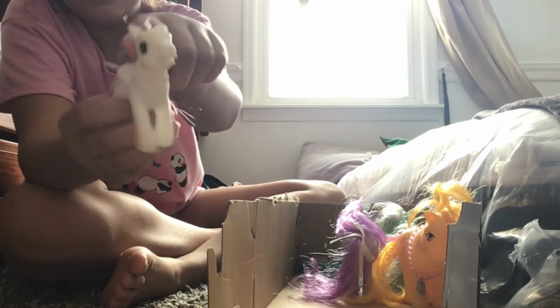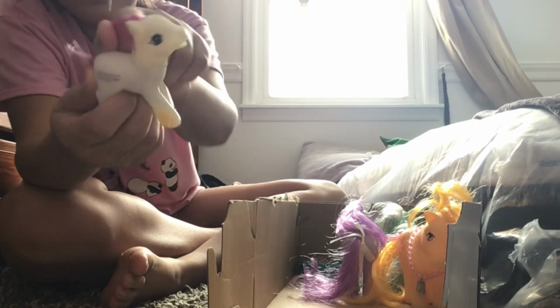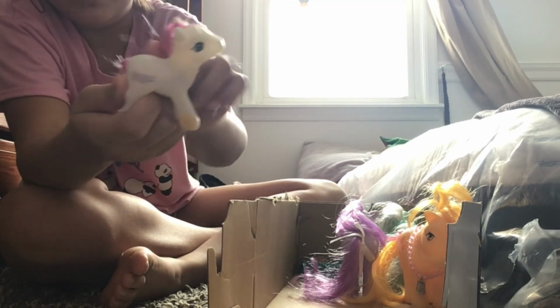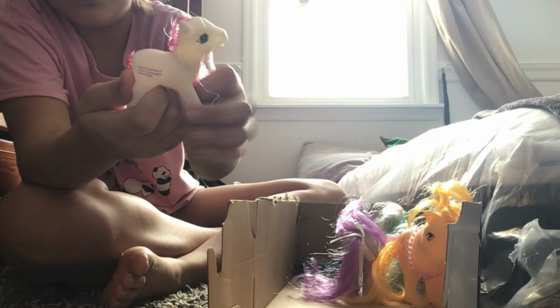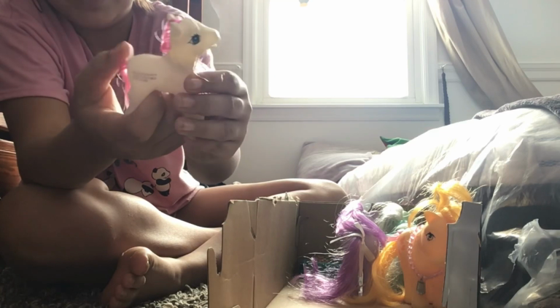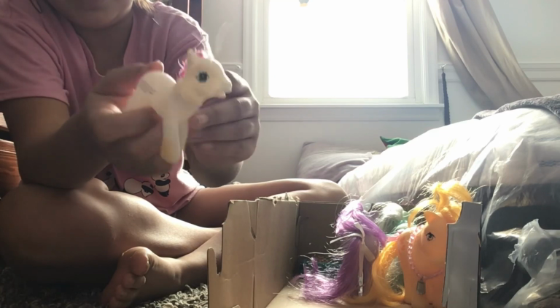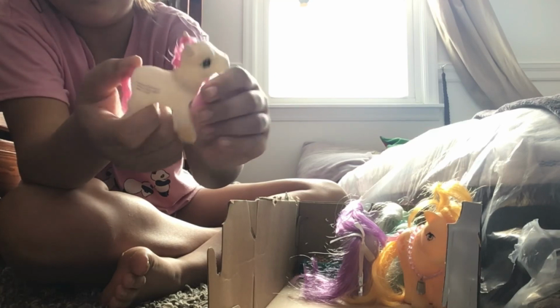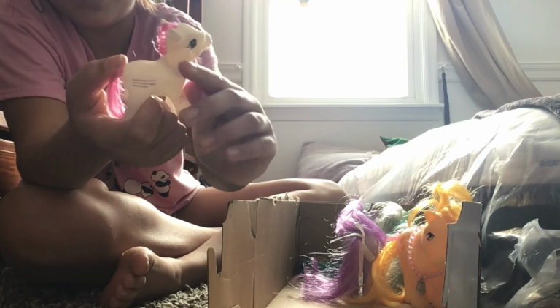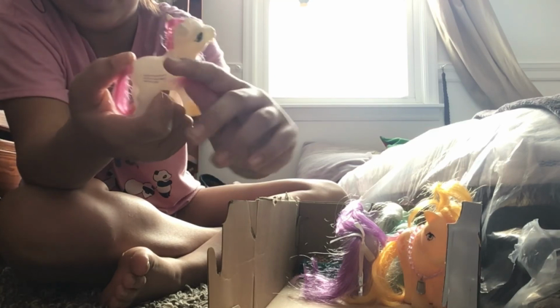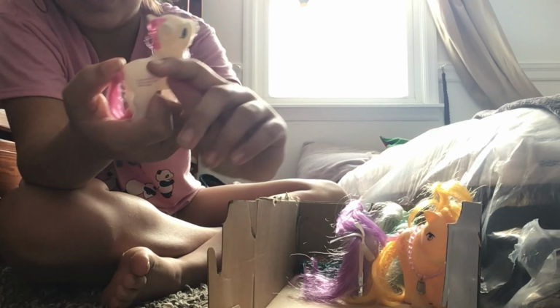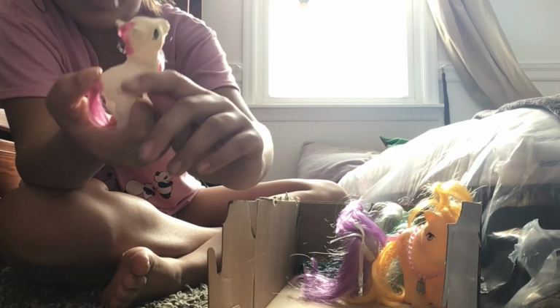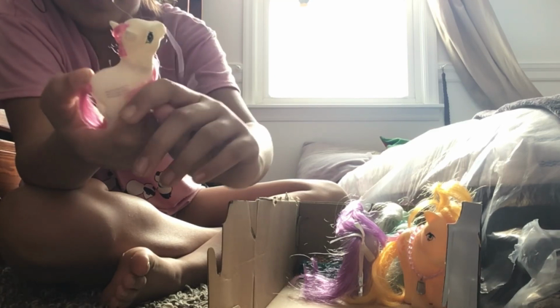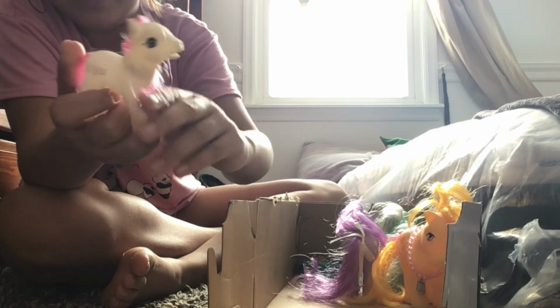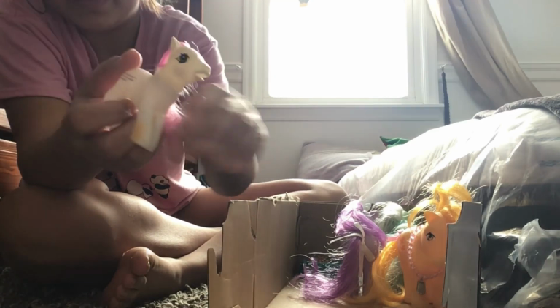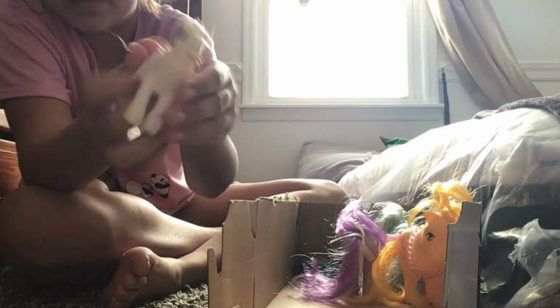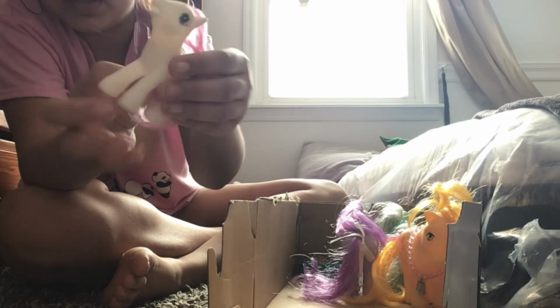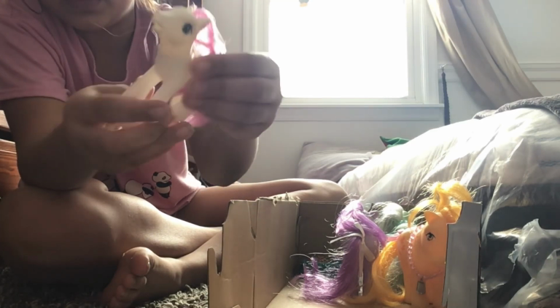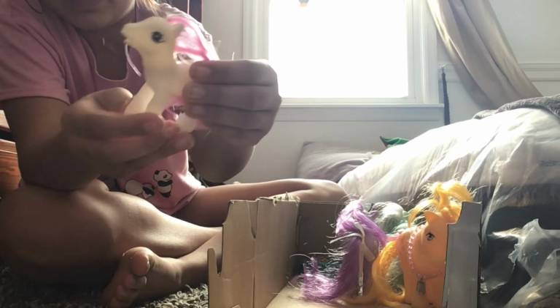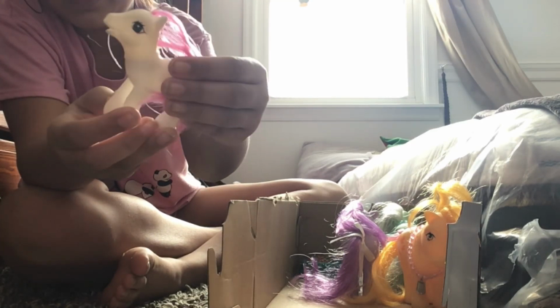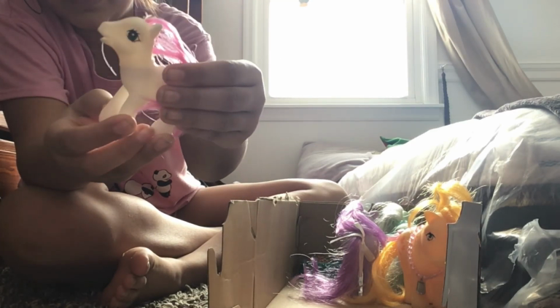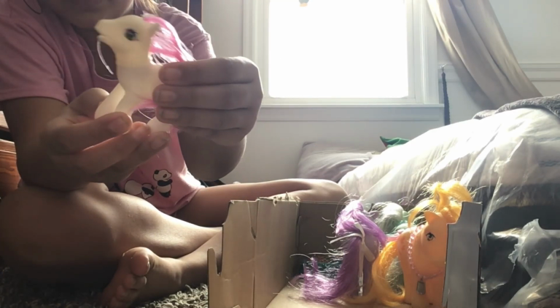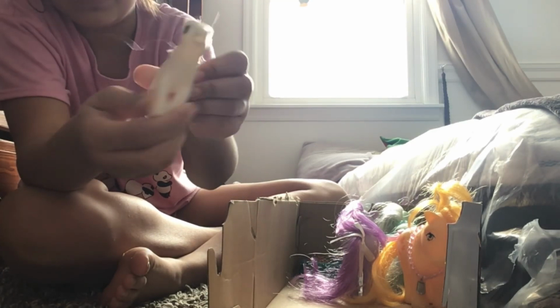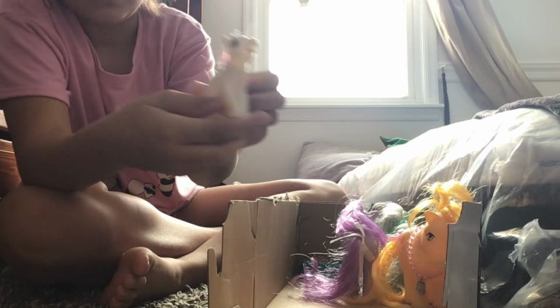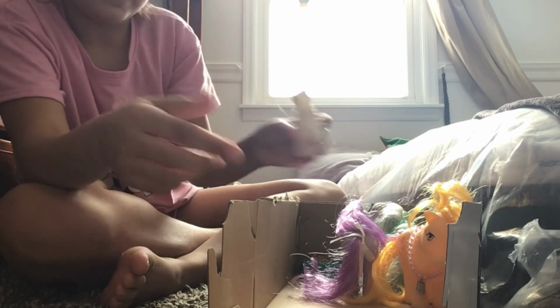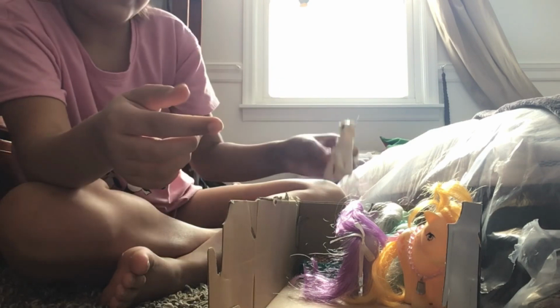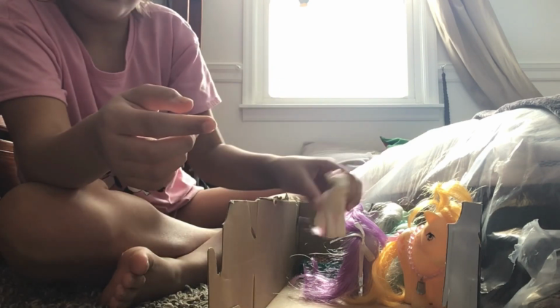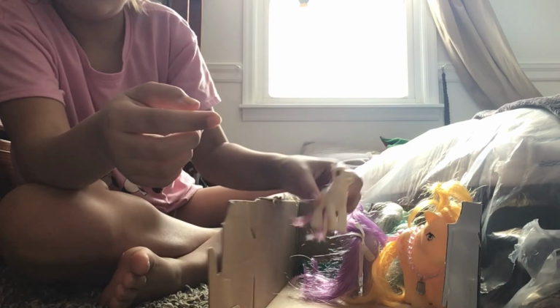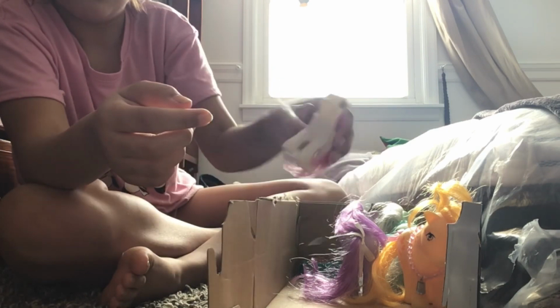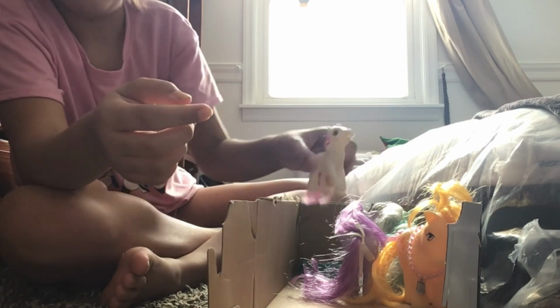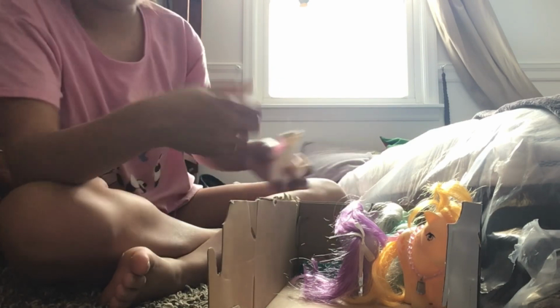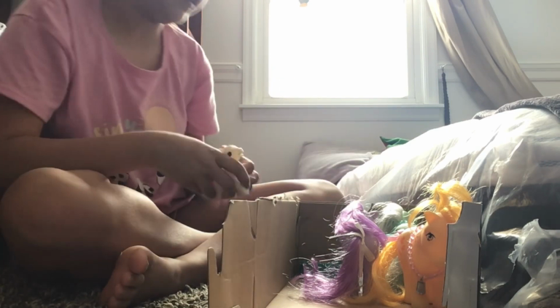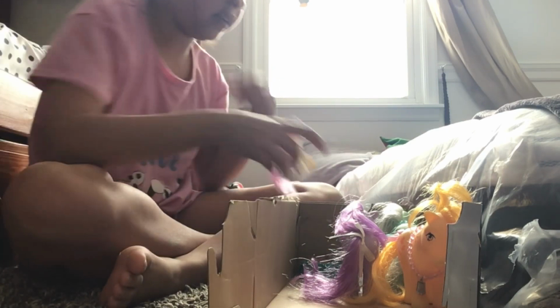And here we have Daisy — Daisy the little foal that stays in here.